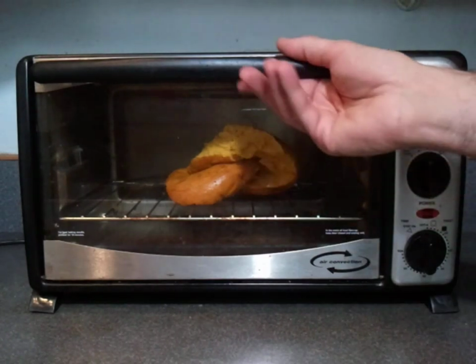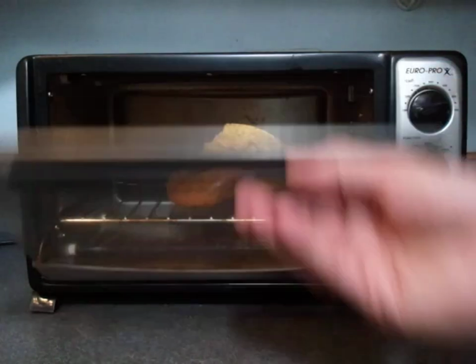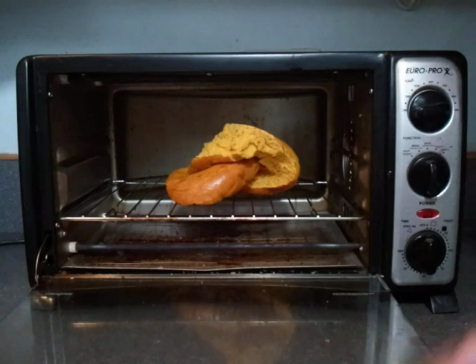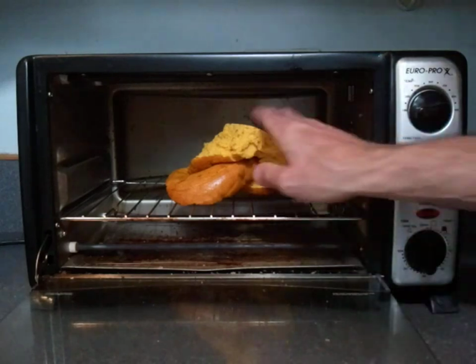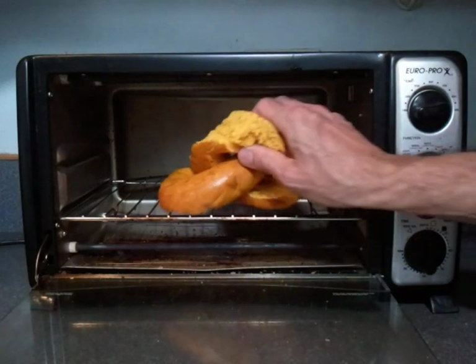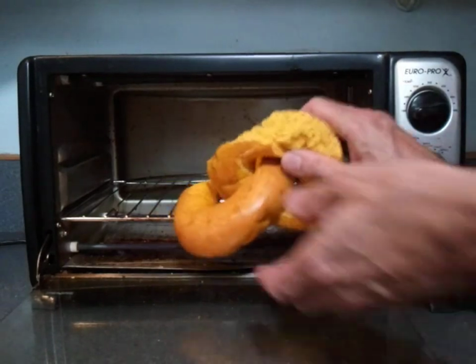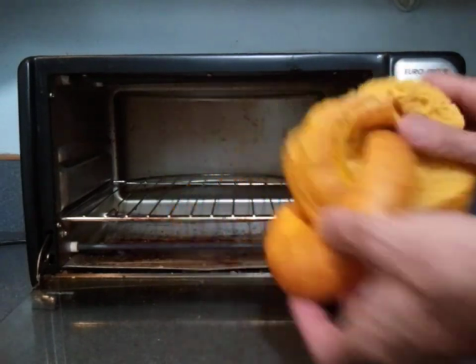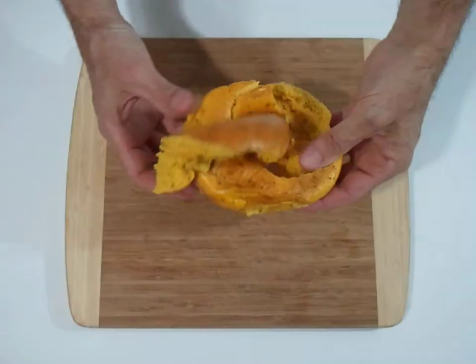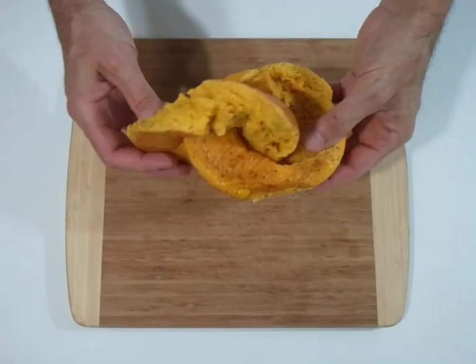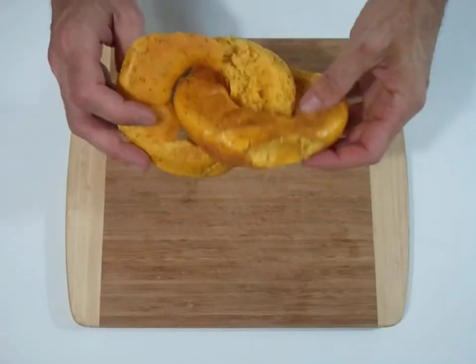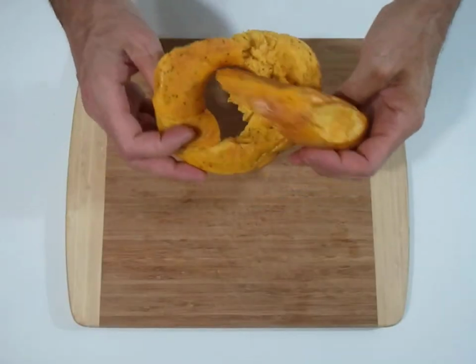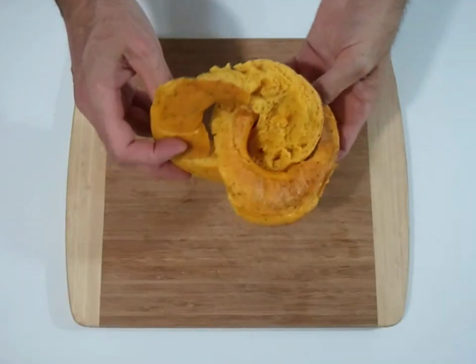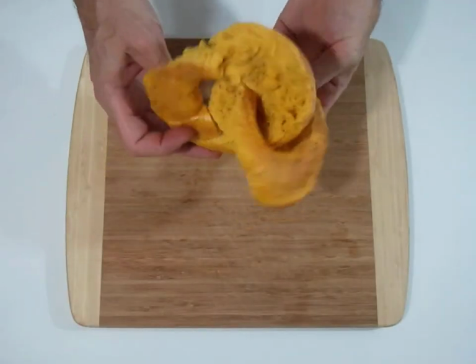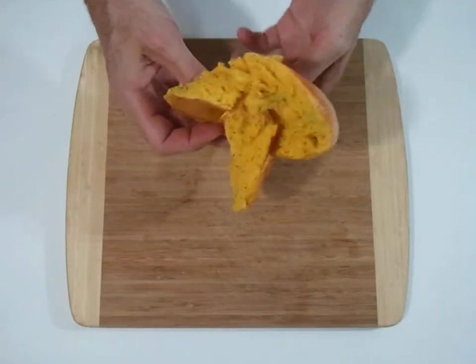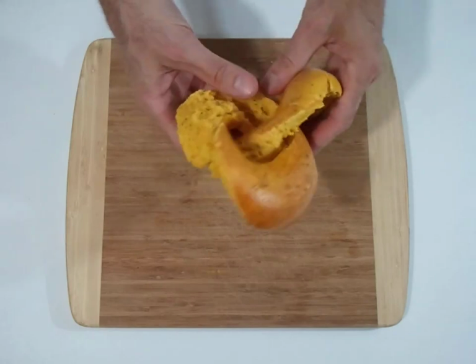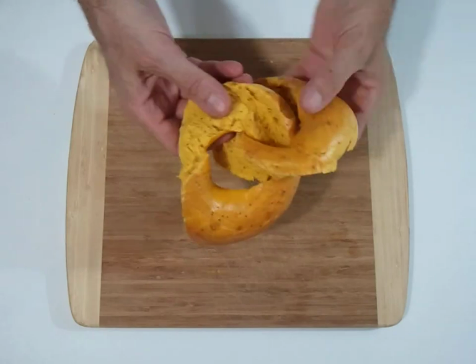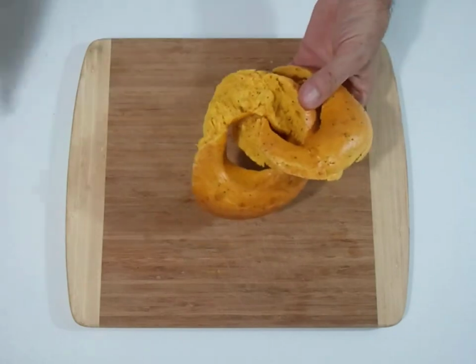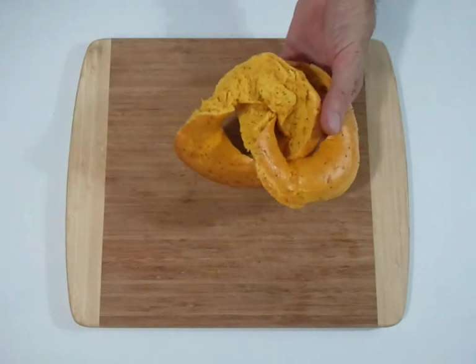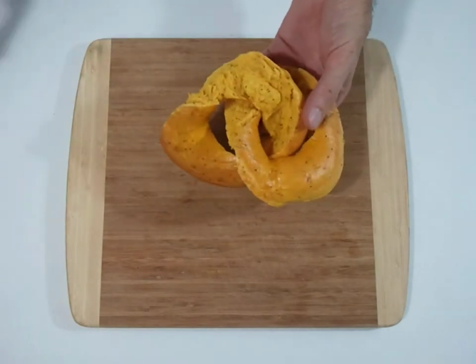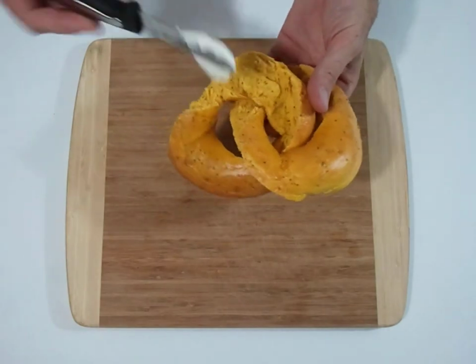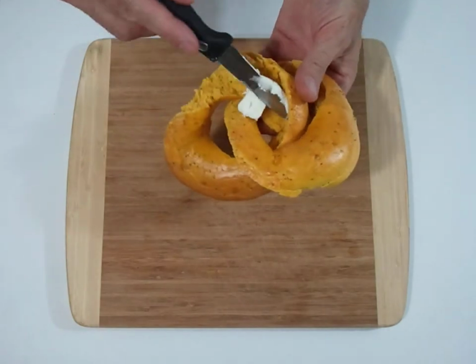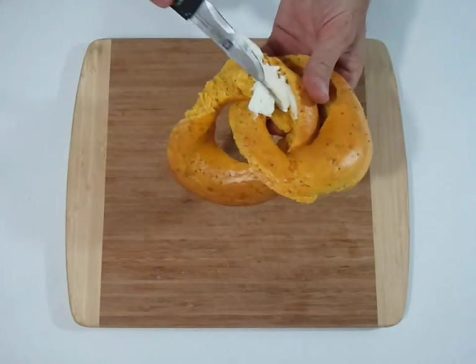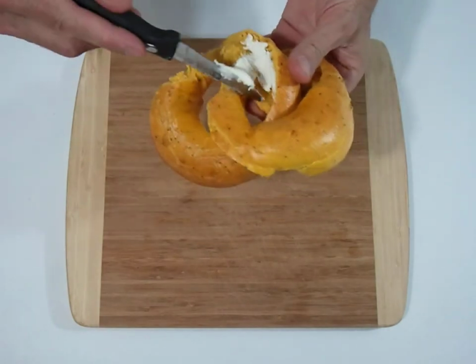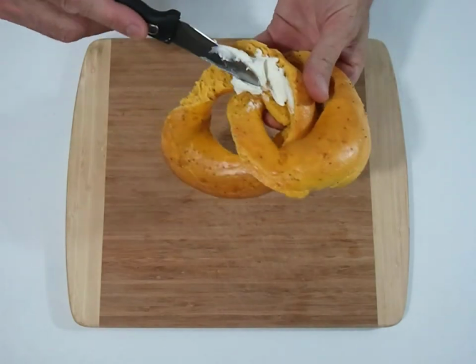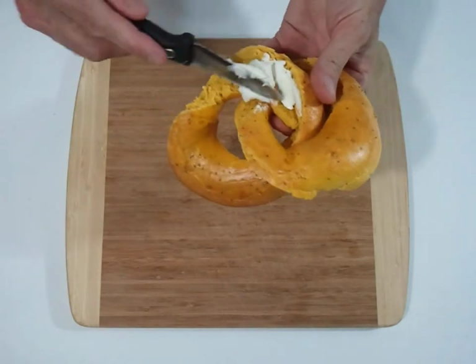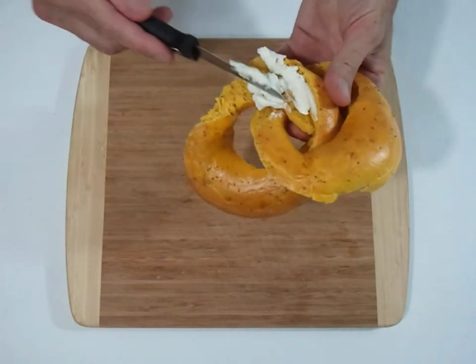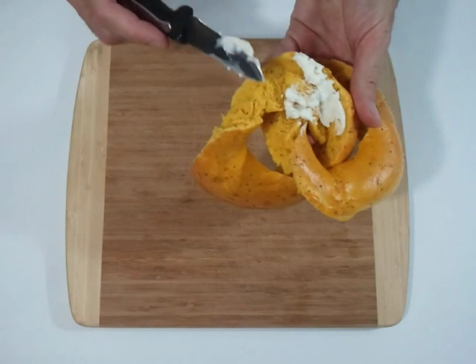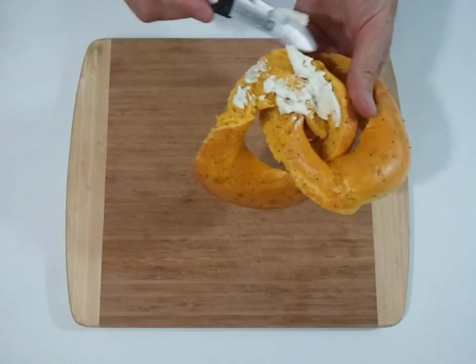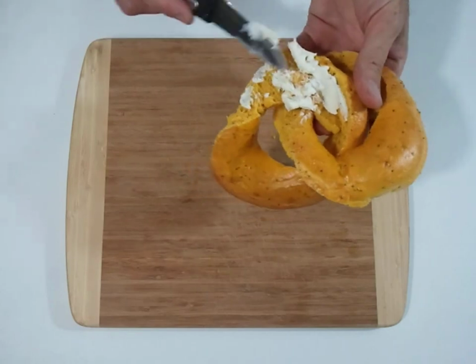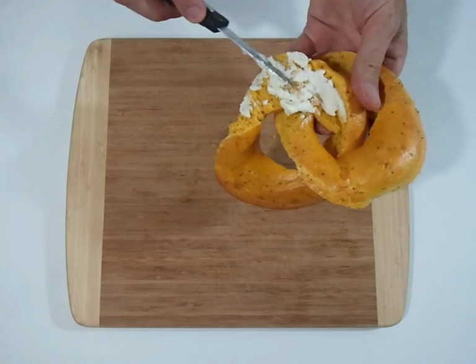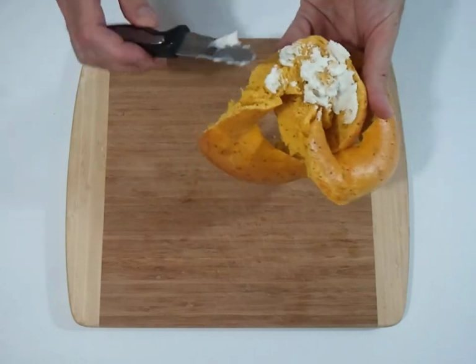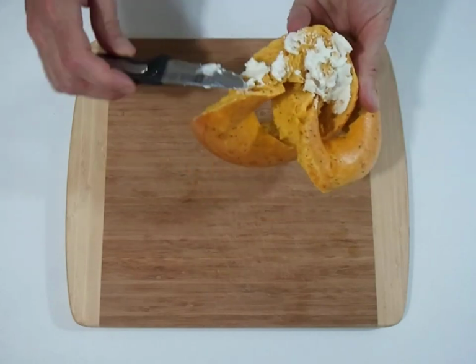And if you're like me, you'll like a little cream cheese on them. The interesting question is: how much extra cream cheese do you get? How much more surface area is there on this bagel than on a regular bagel?